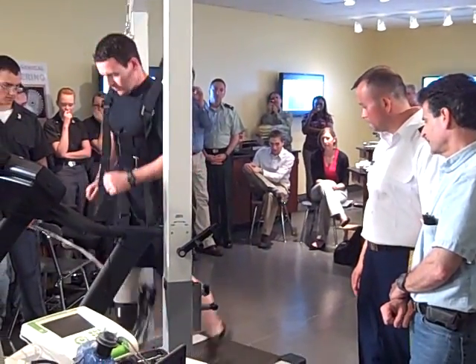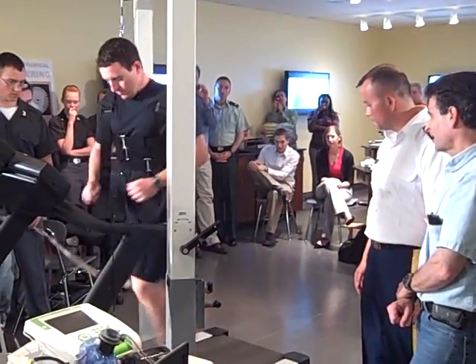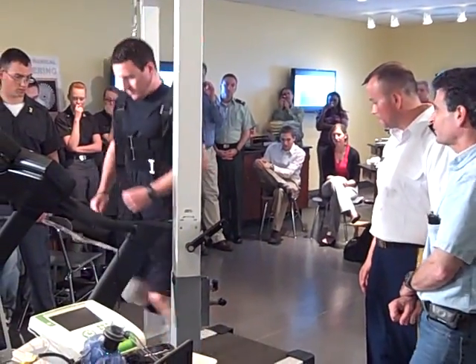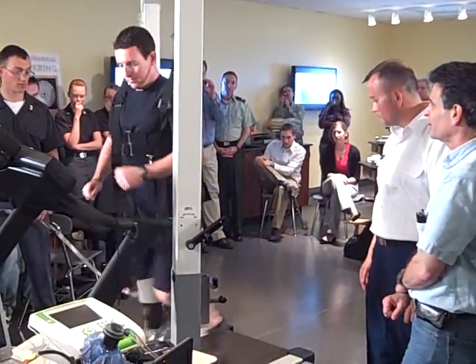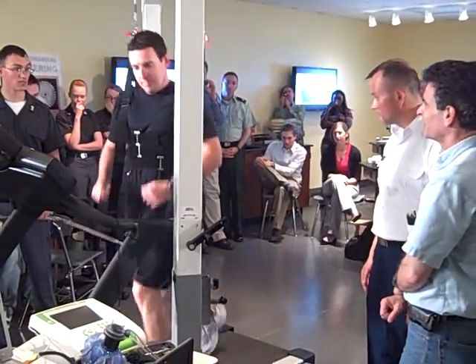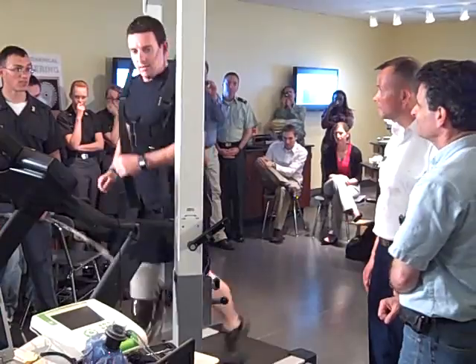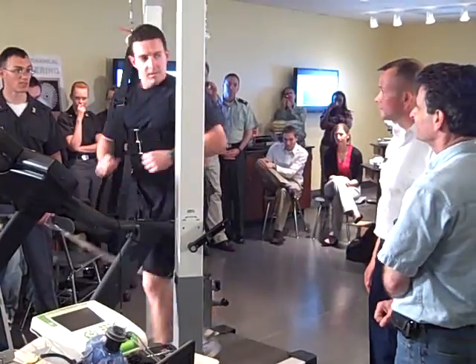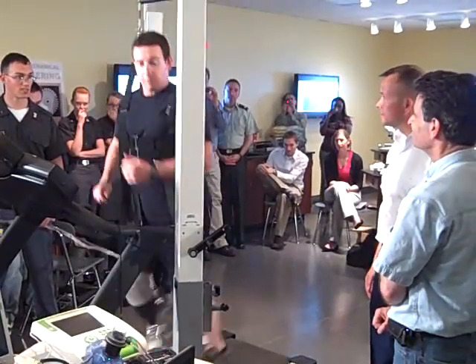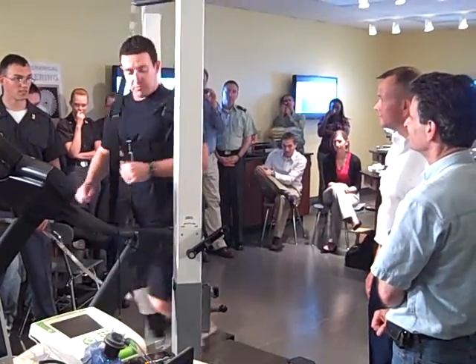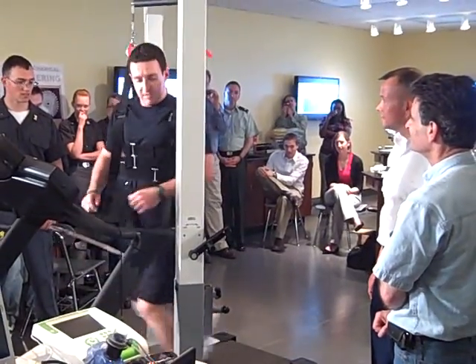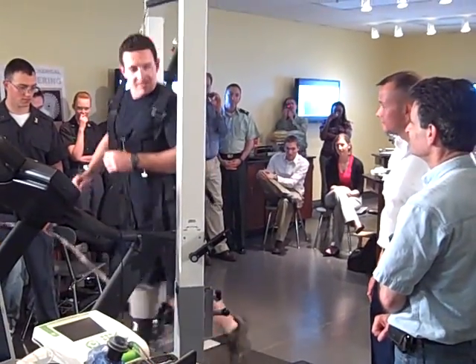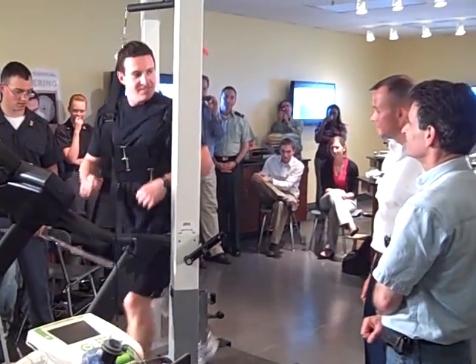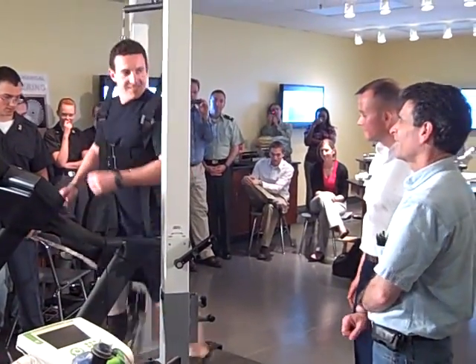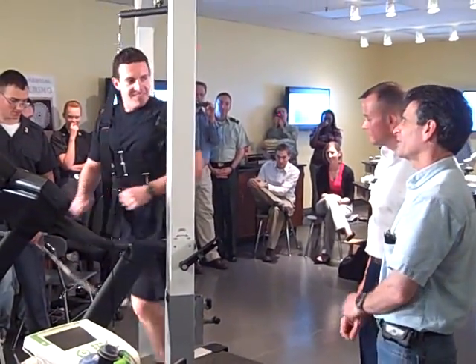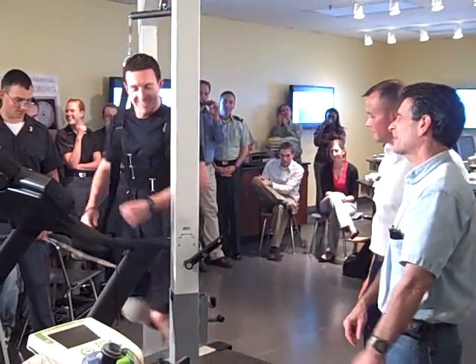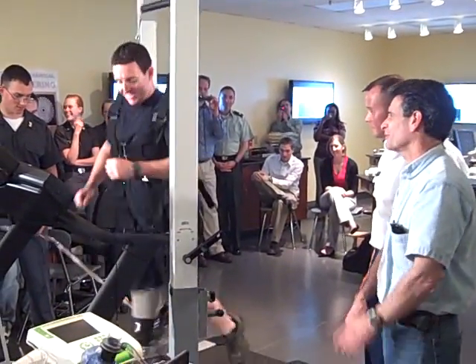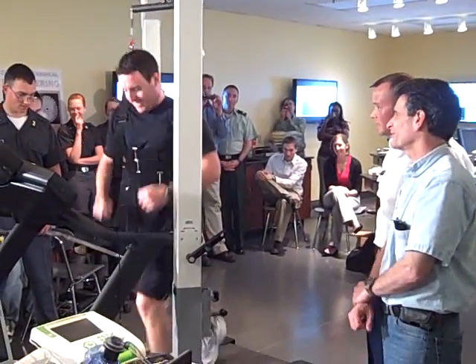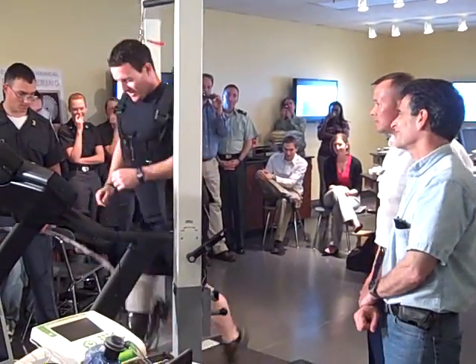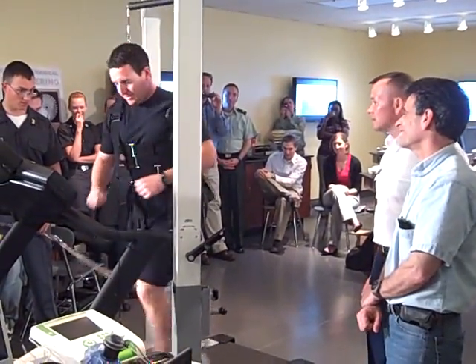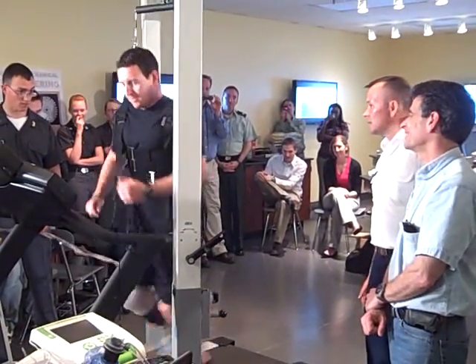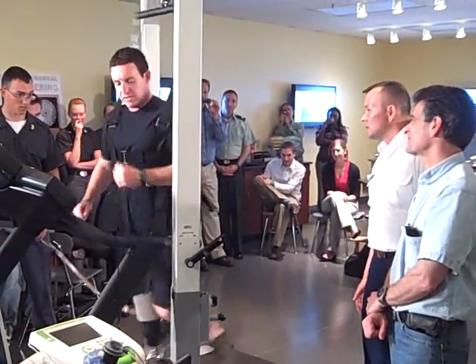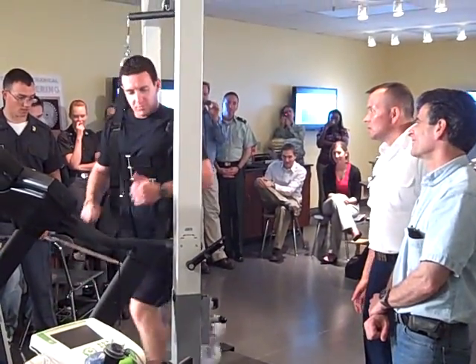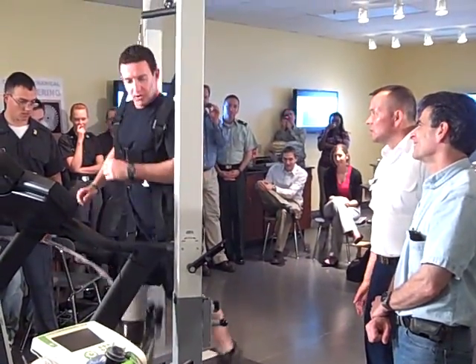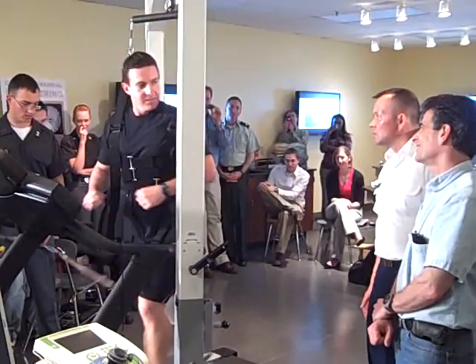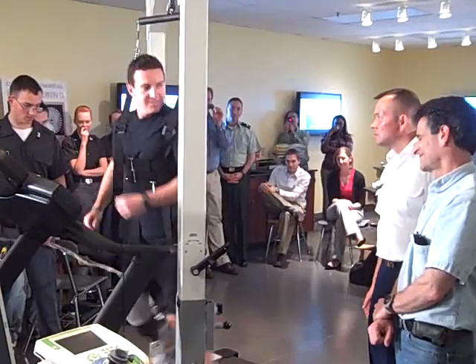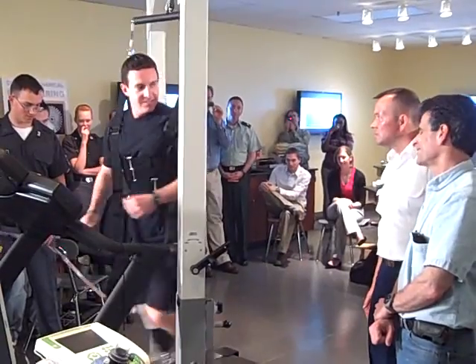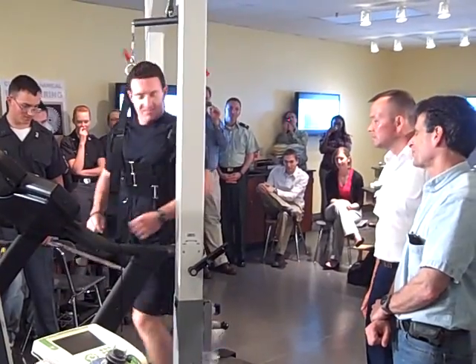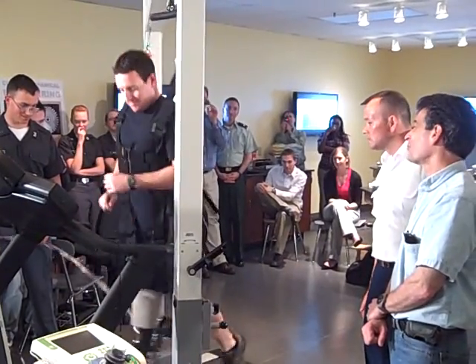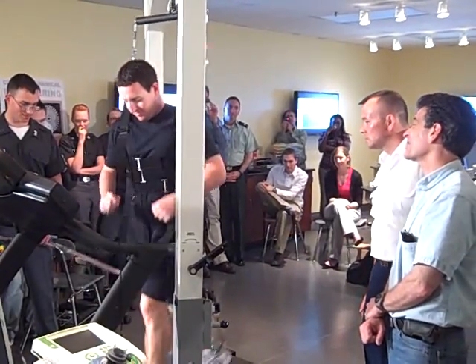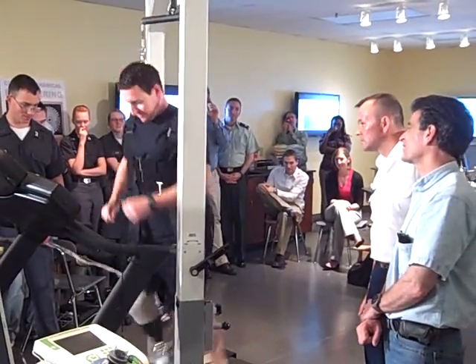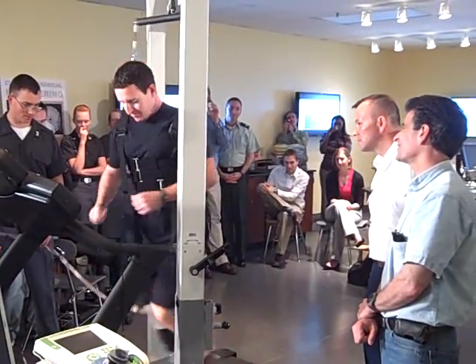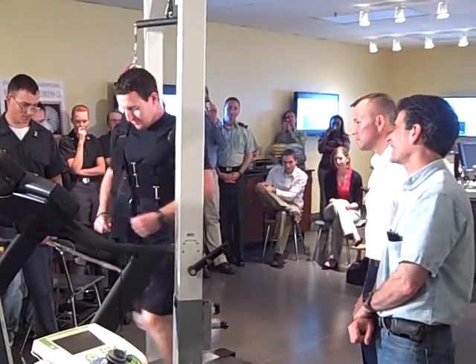How does it feel, John? It feels good. The natural ones feel — the best ones feel hard. One of them is getting tired.